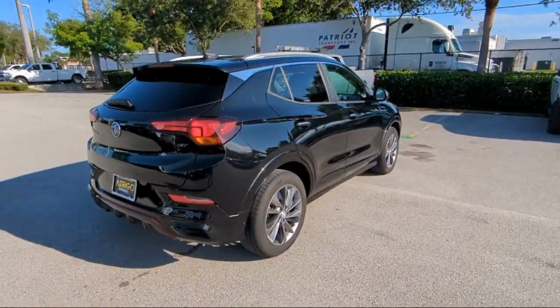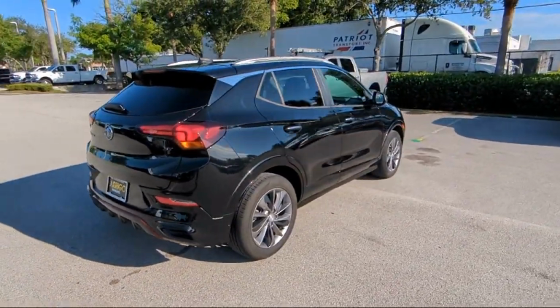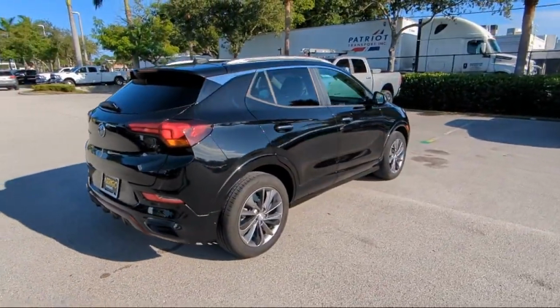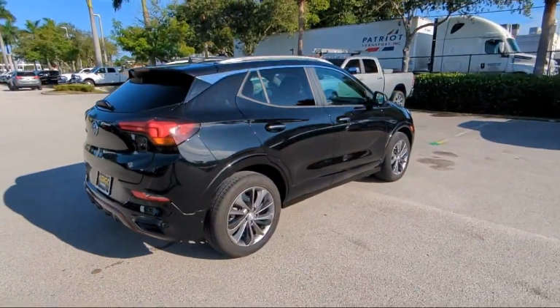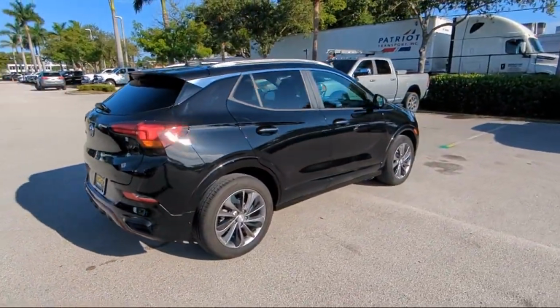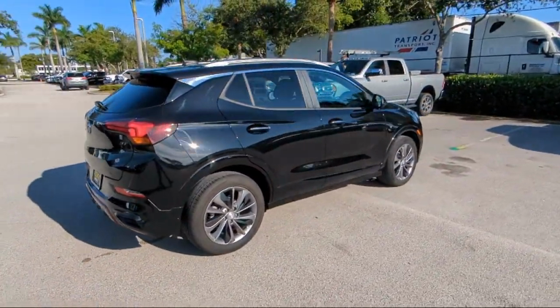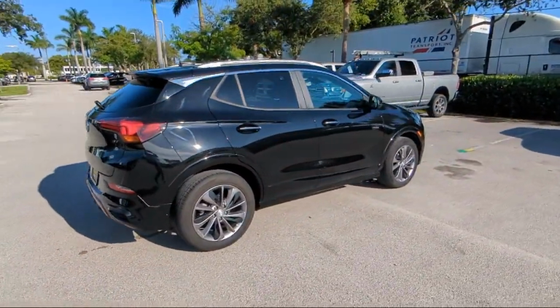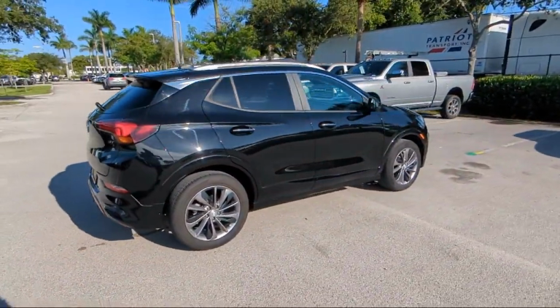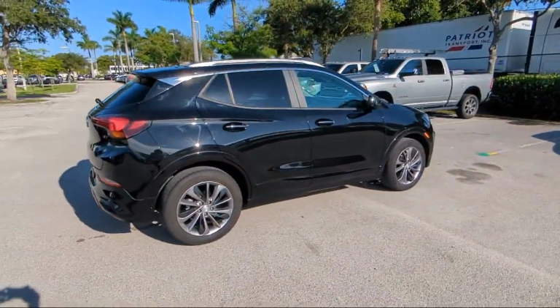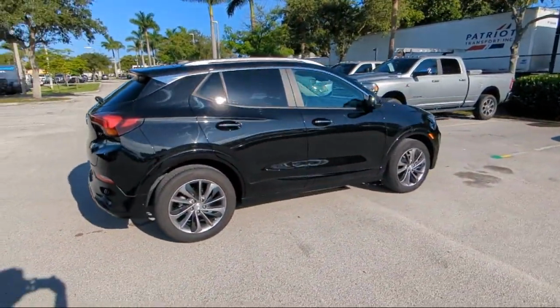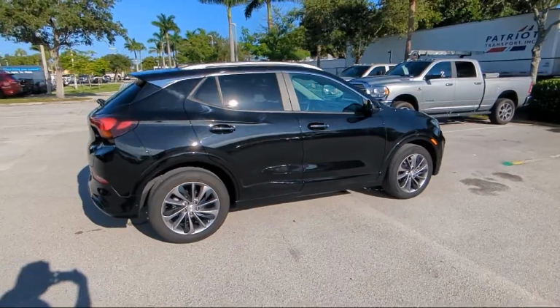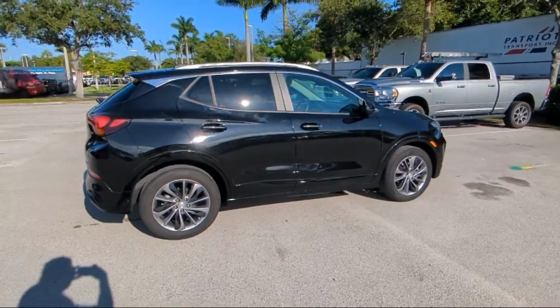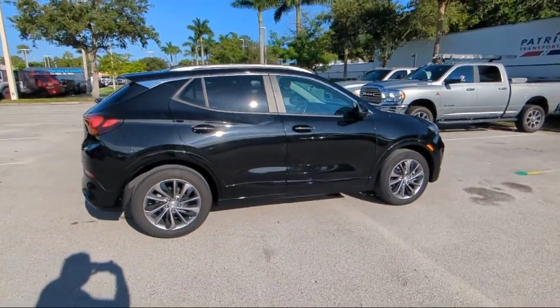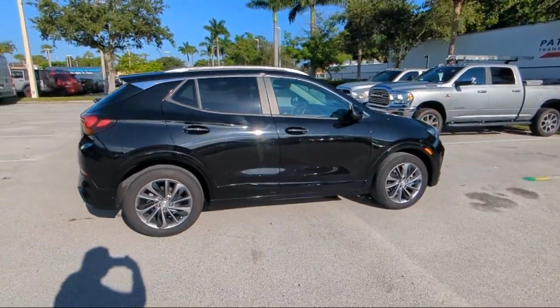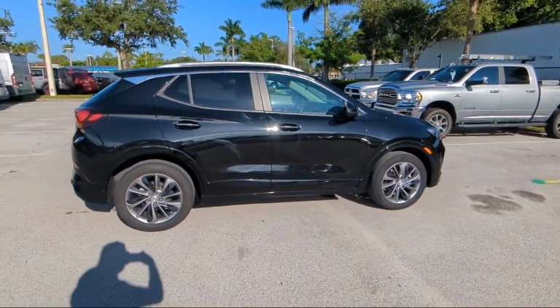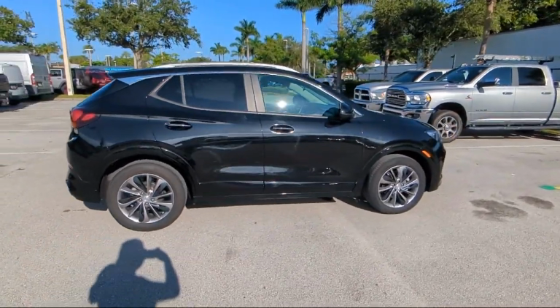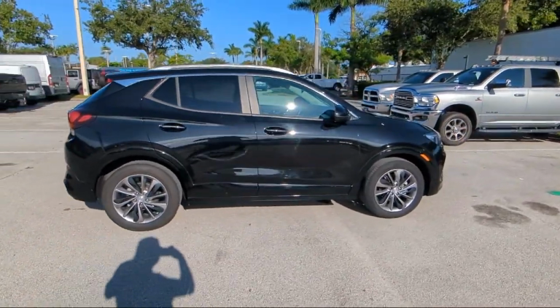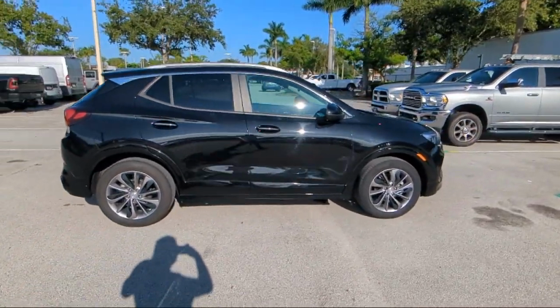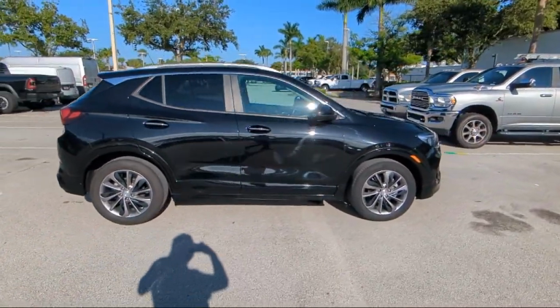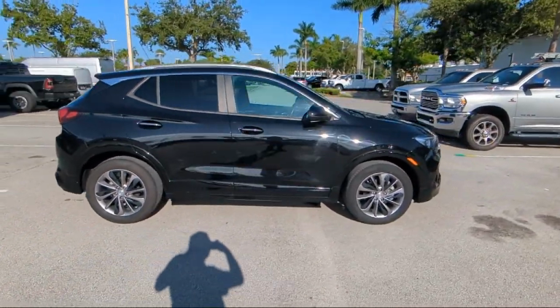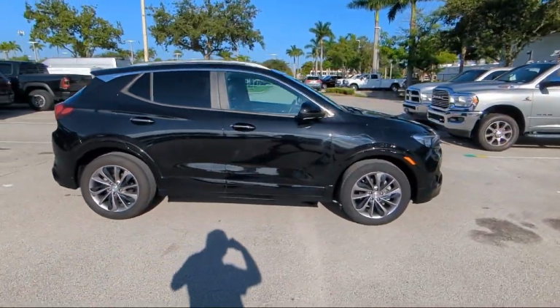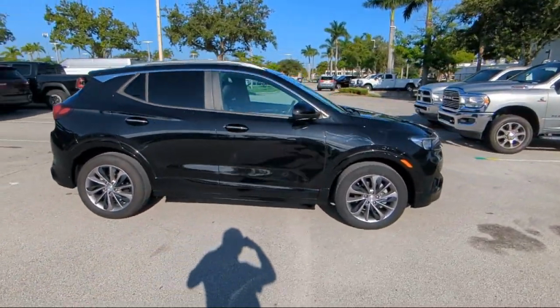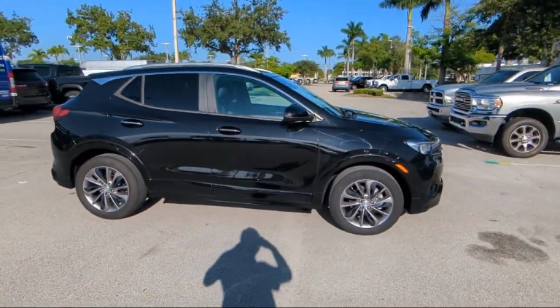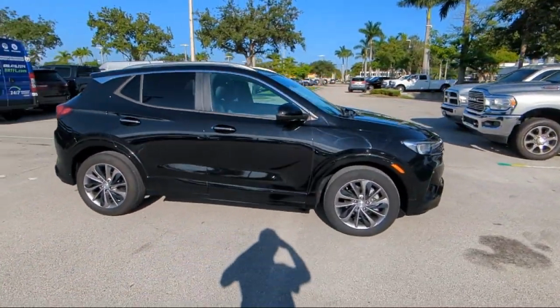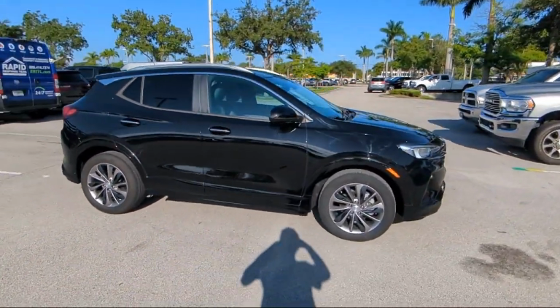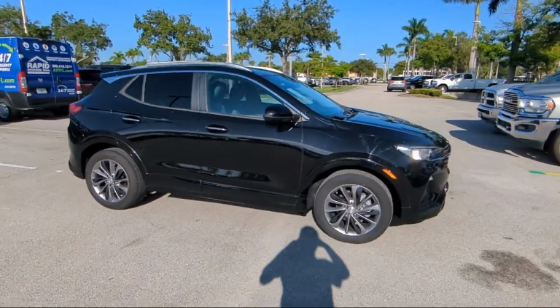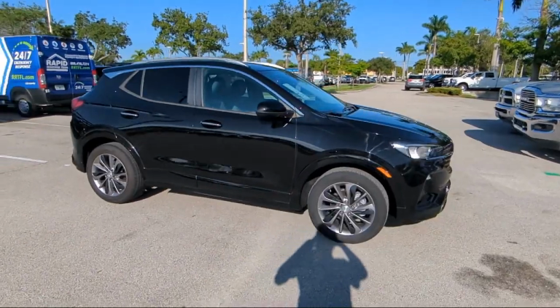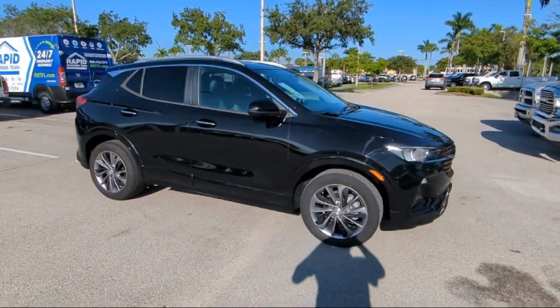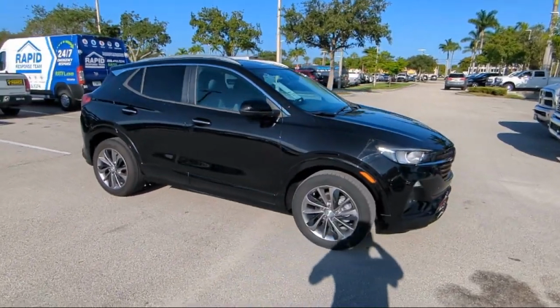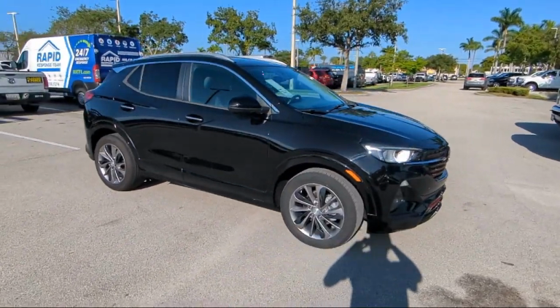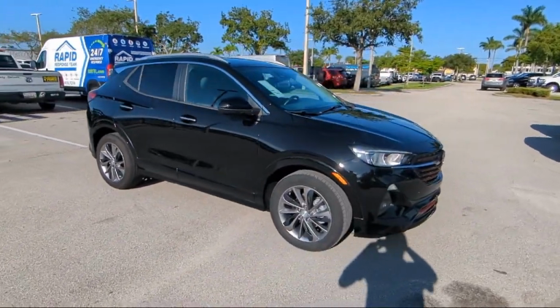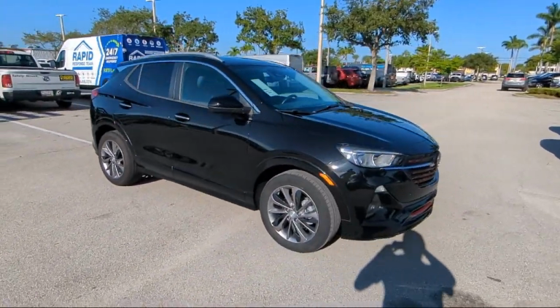Heated Driver and Front Passenger Seat, Sirius XM Satellite Radio, Auto High Beam Headlamp Control, Speed Sensing Steering, and has less than 30,000 miles on the odometer.